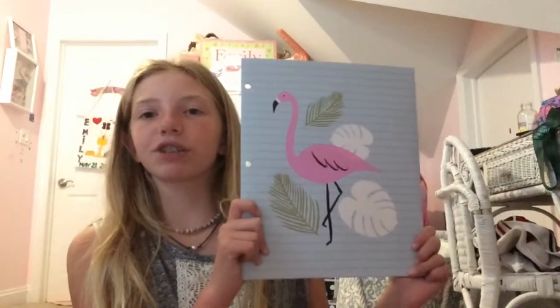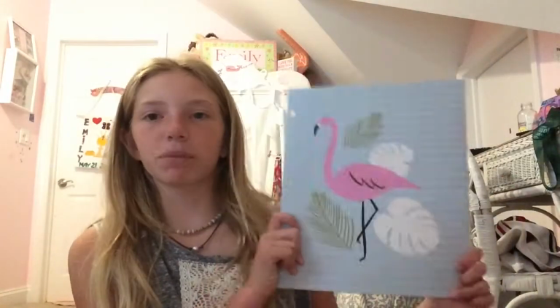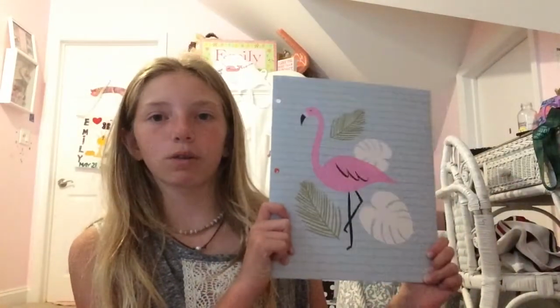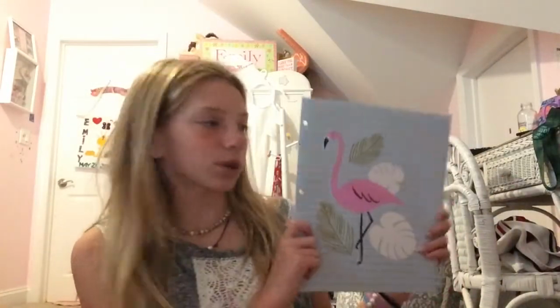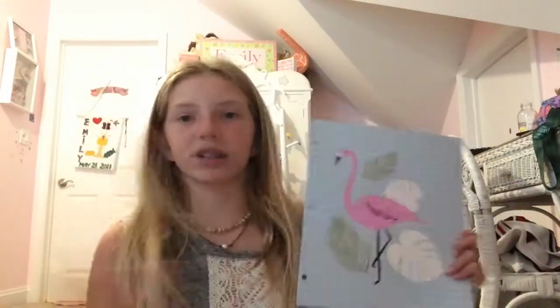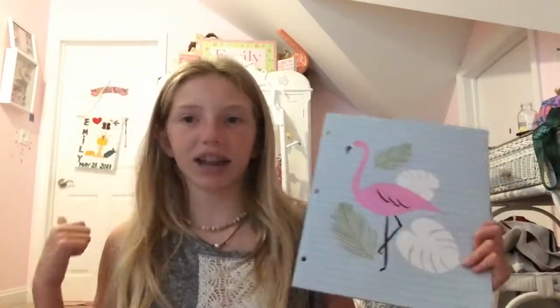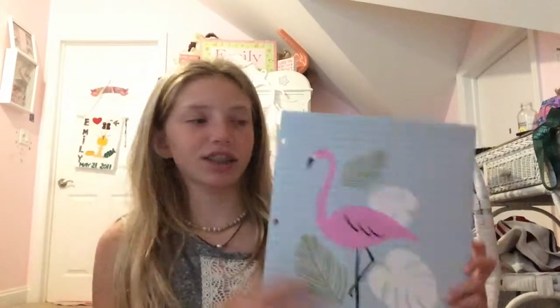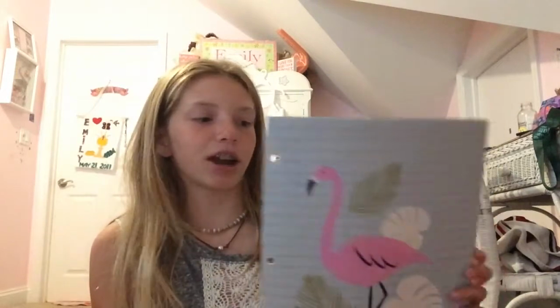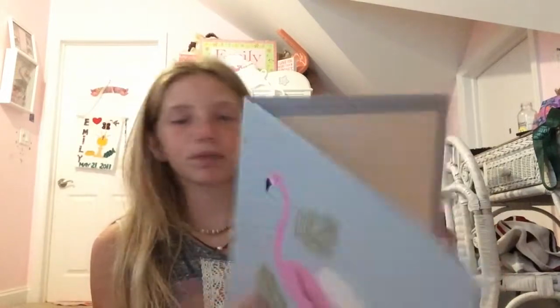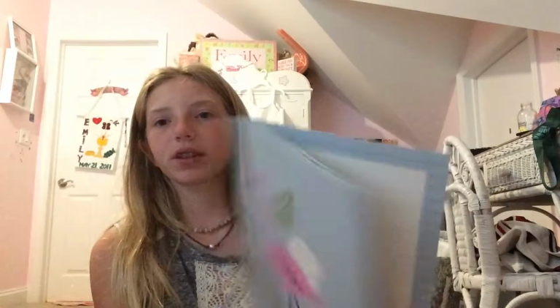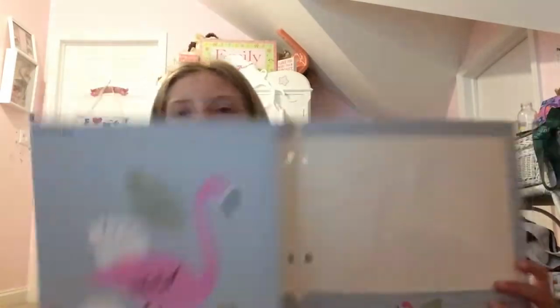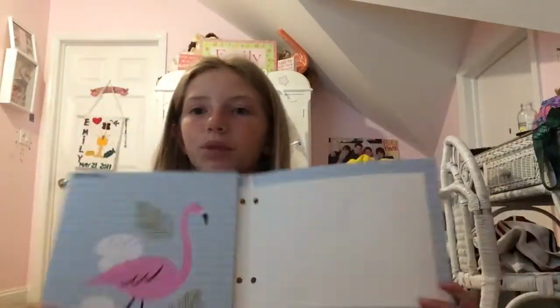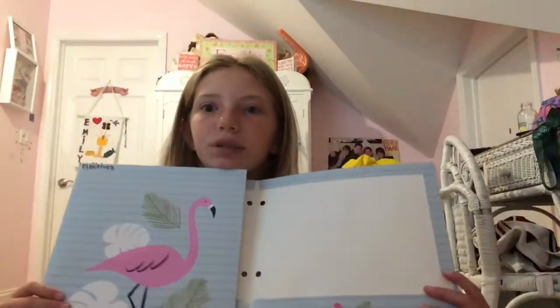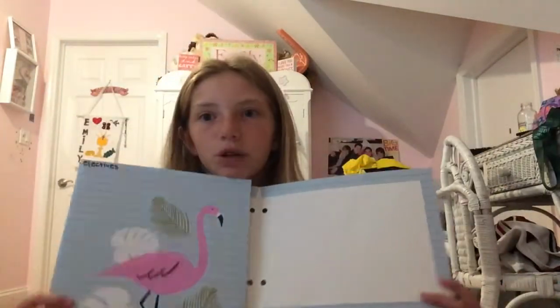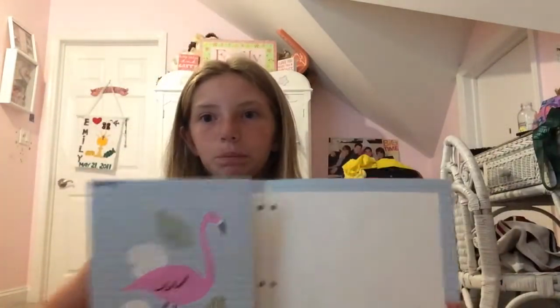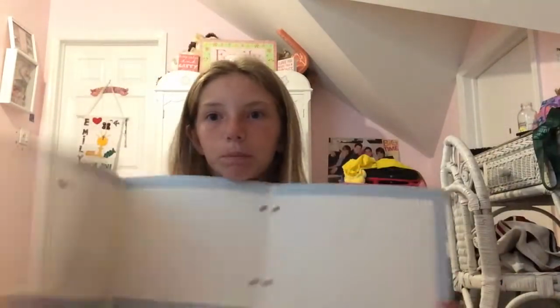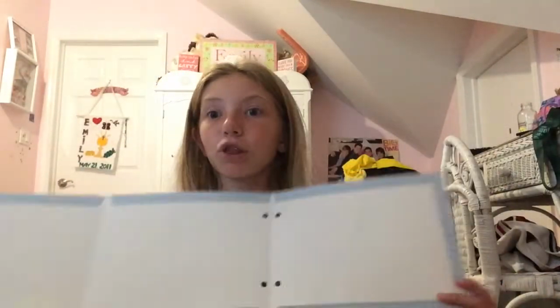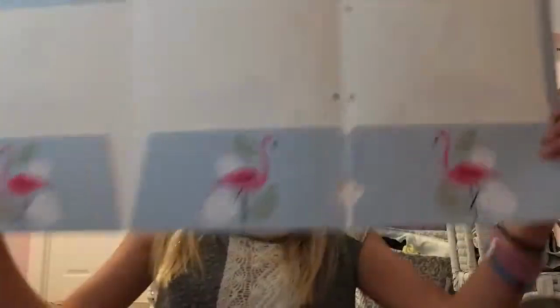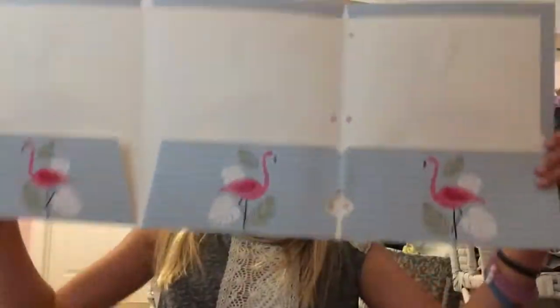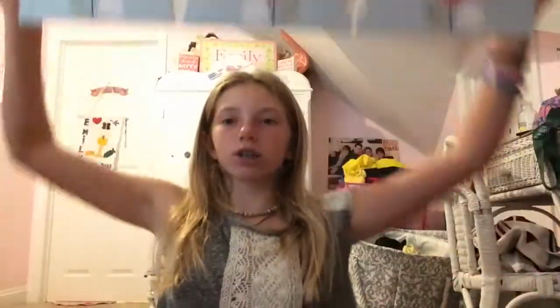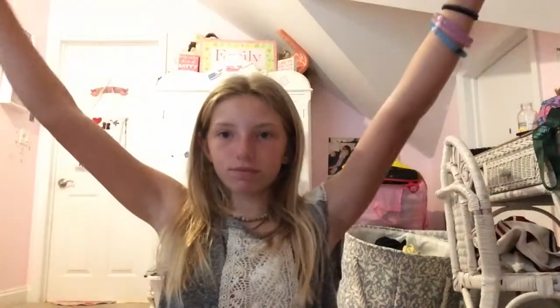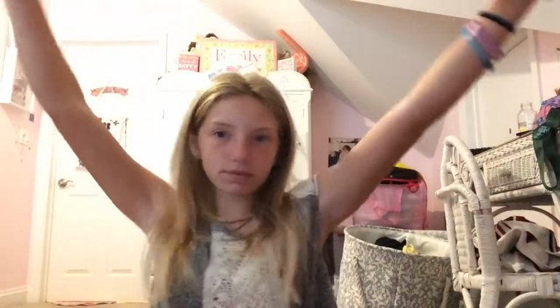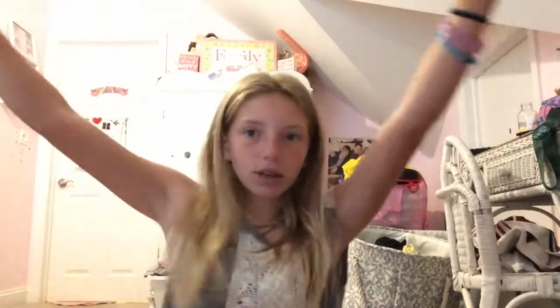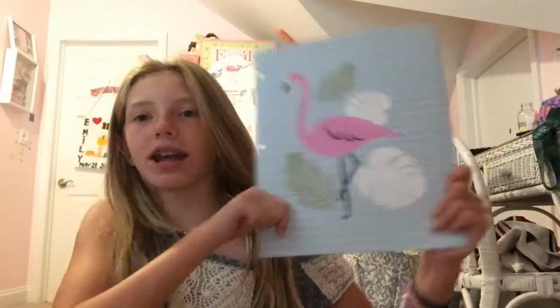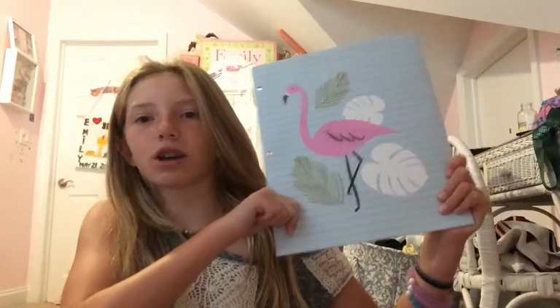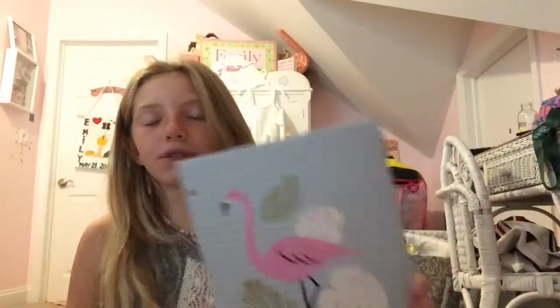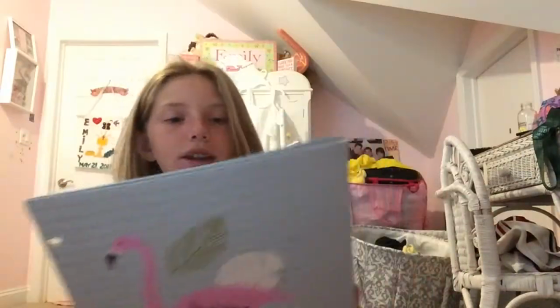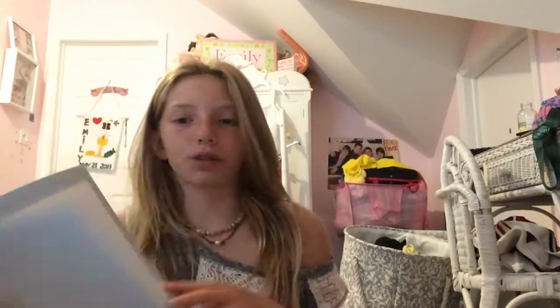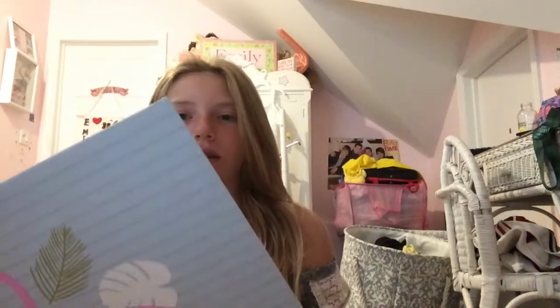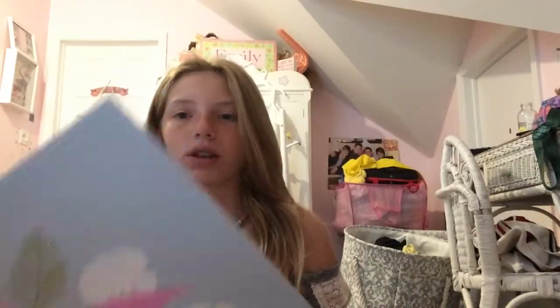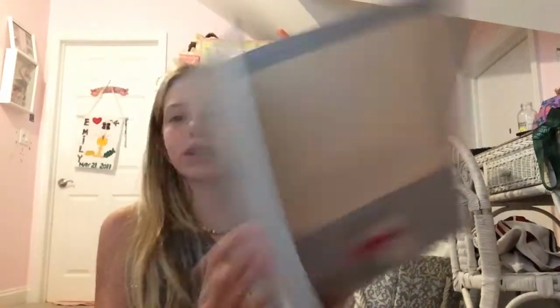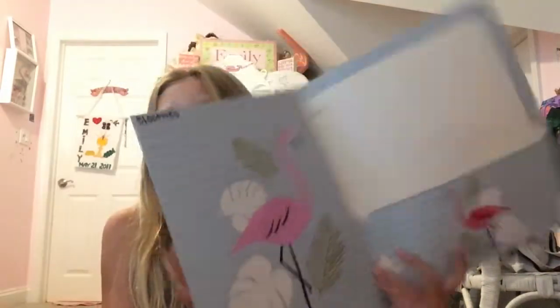Next I have this flamingo folder, which looks exactly like the dividers. It's a three-prong folder, and I really like it. This one is for binder use.